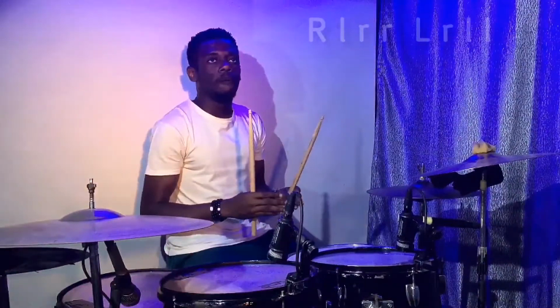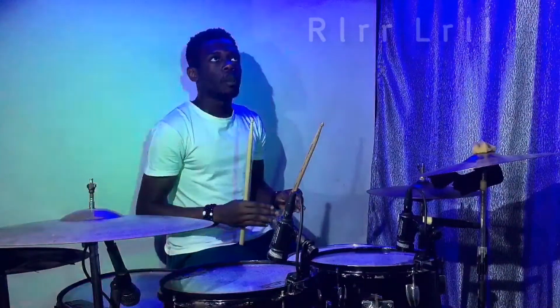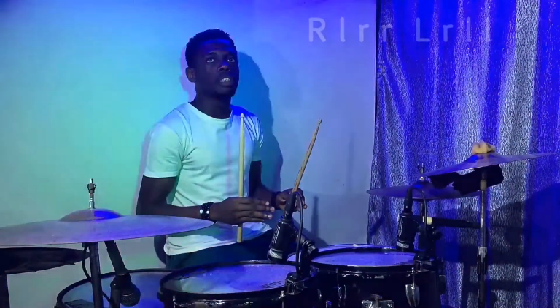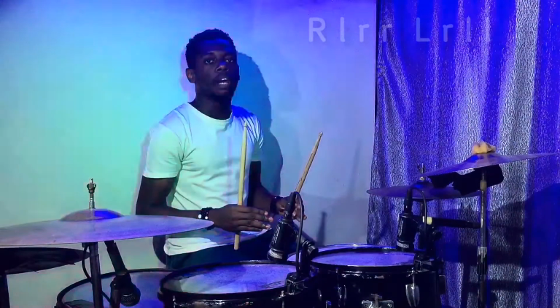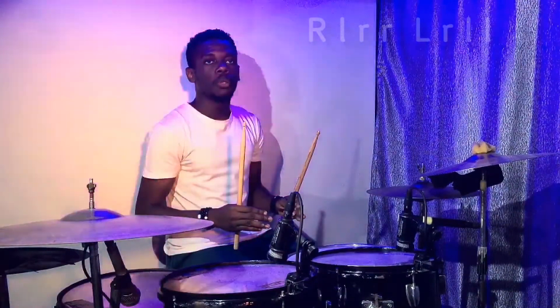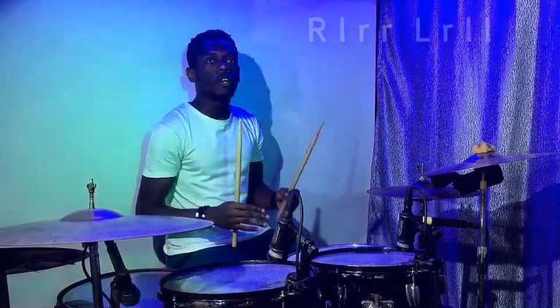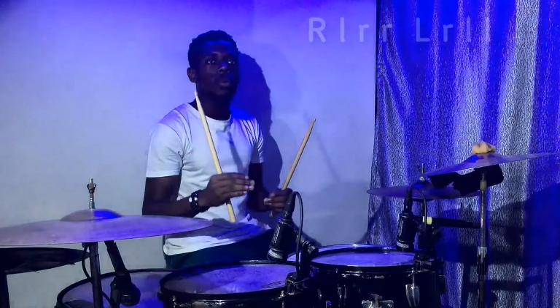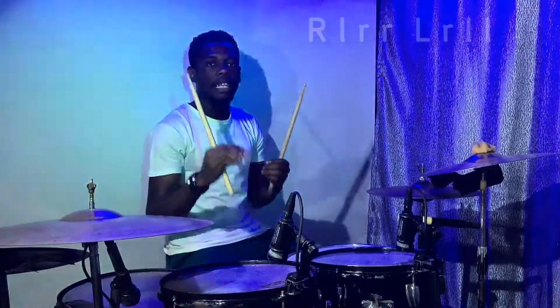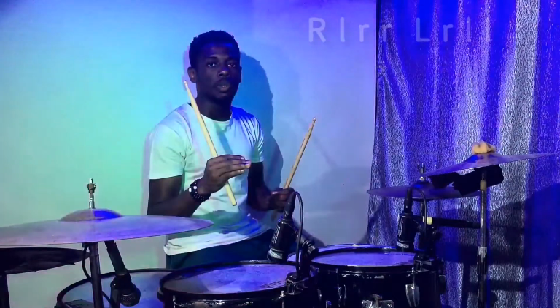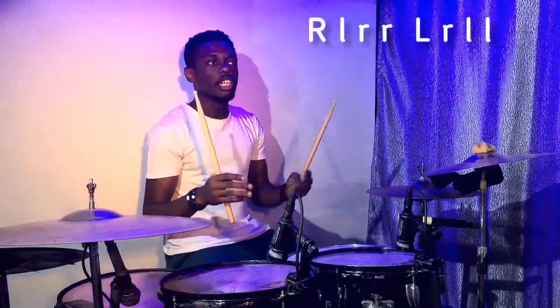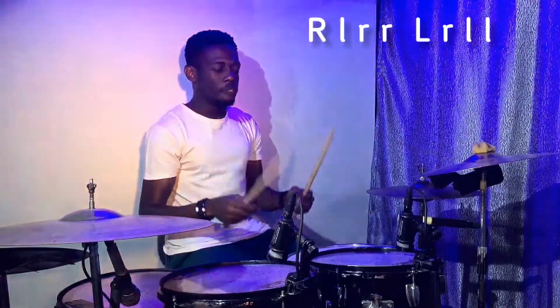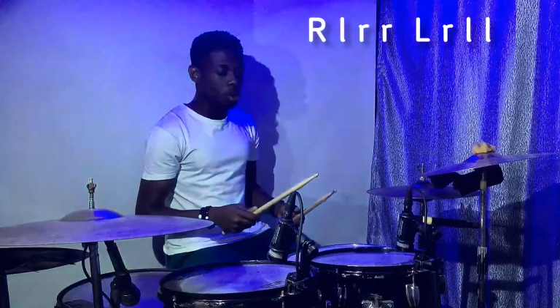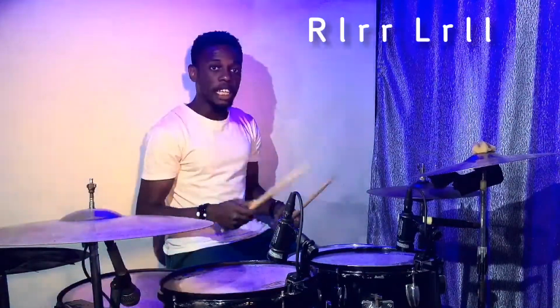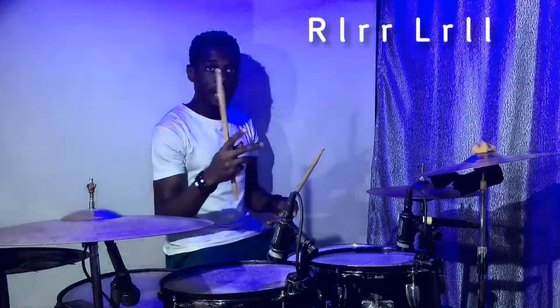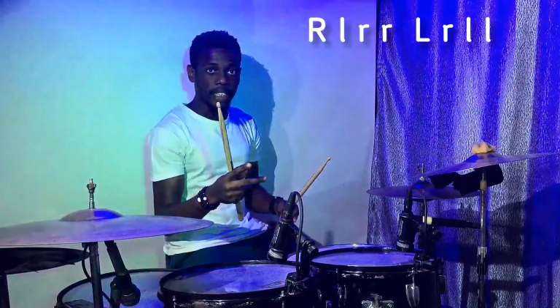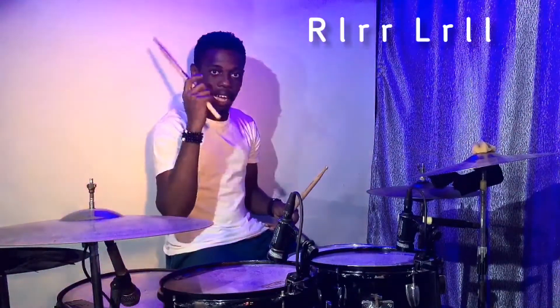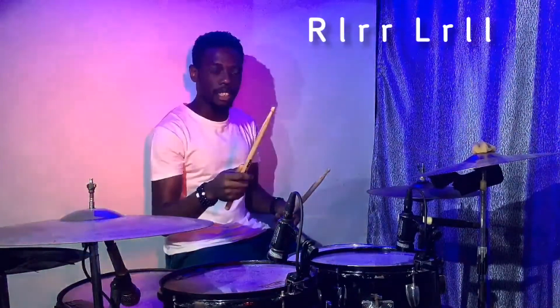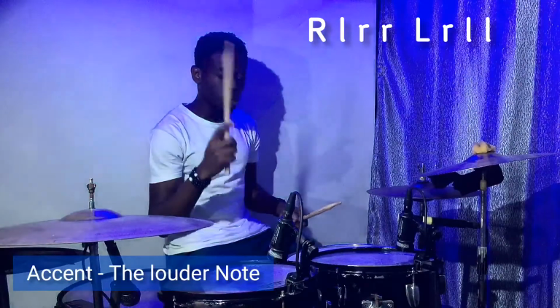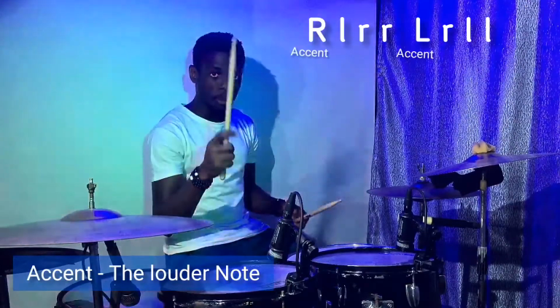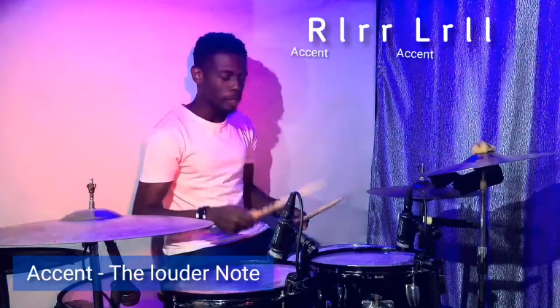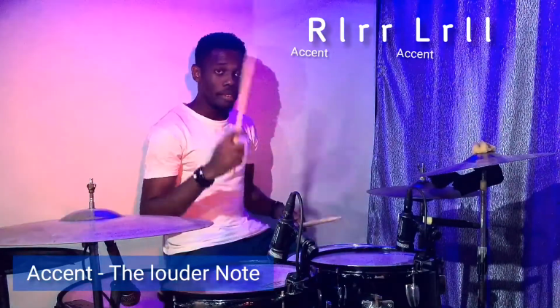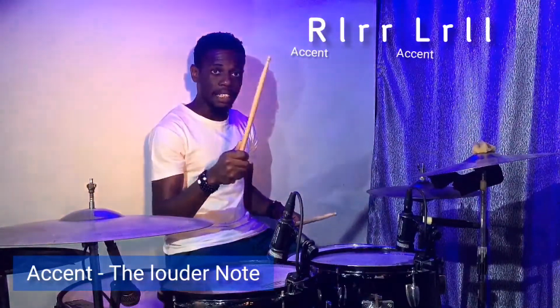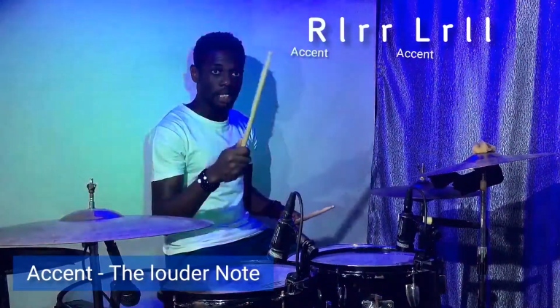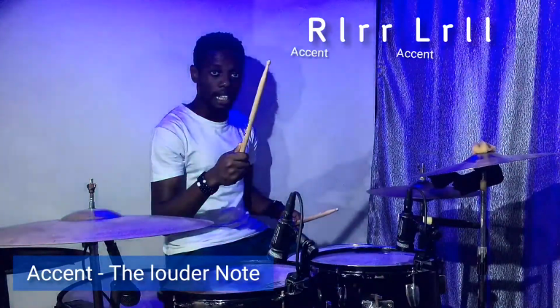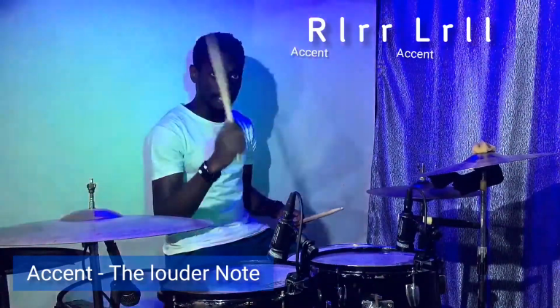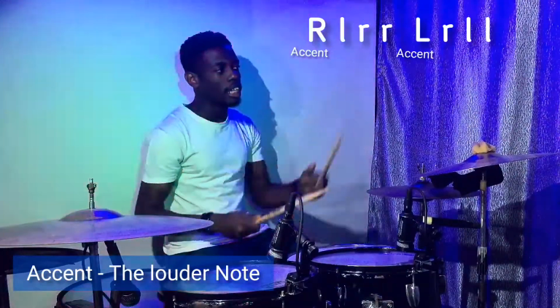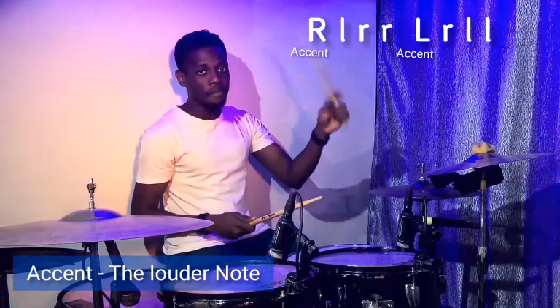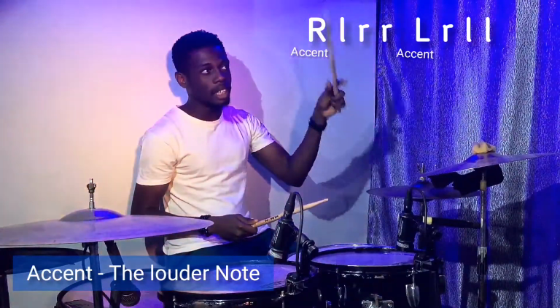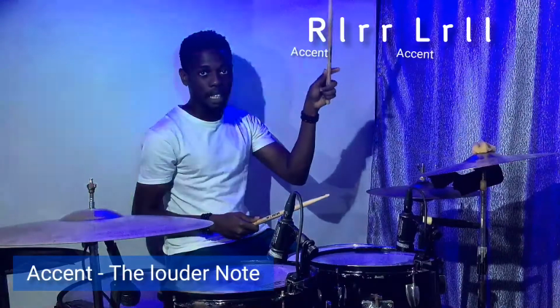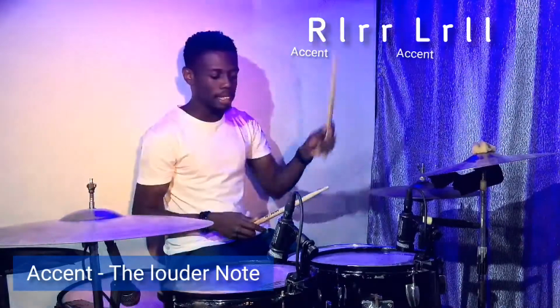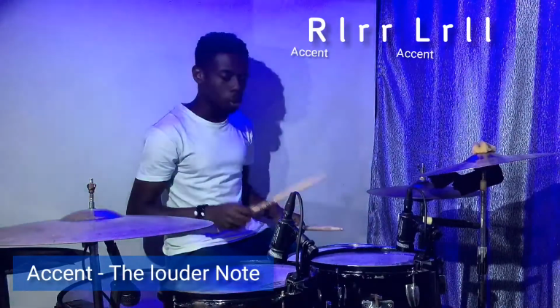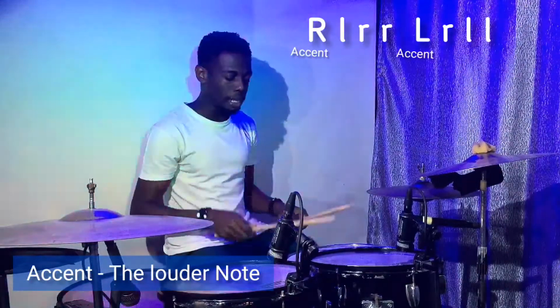Now, the beauty of the single paradiddle is when you apply dynamics to it. The first note in every hand lead has the accent. The right hand in the right hand lead has the accent; the left hand in the left hand lead has the accent. [Demonstrates with accents.]